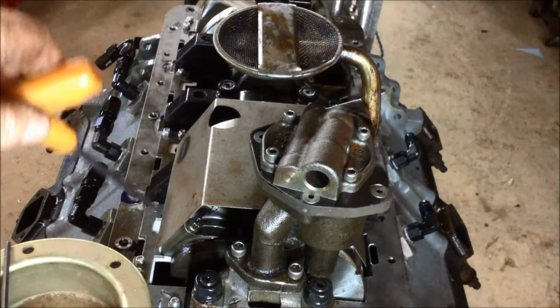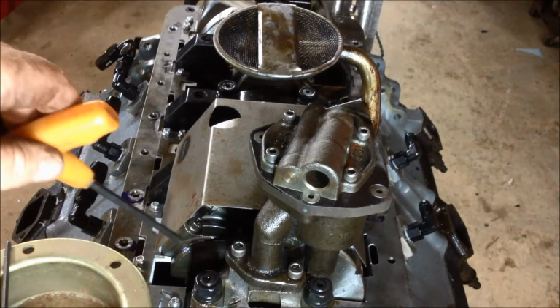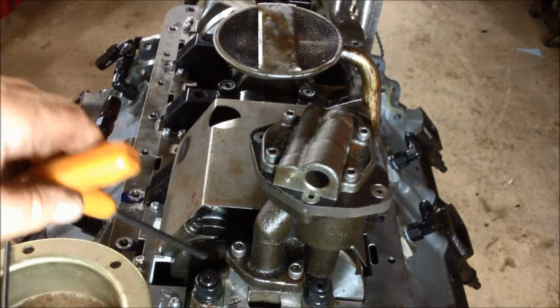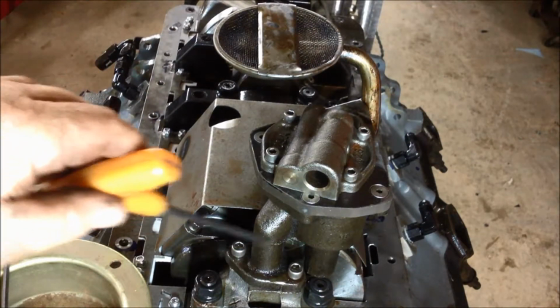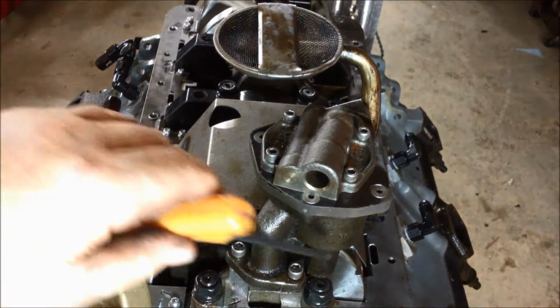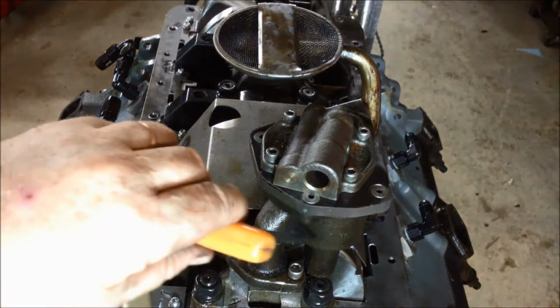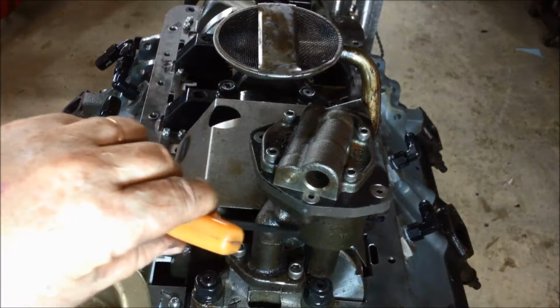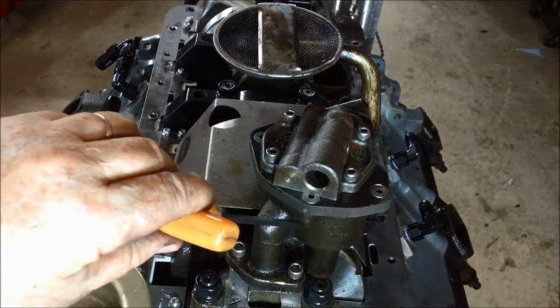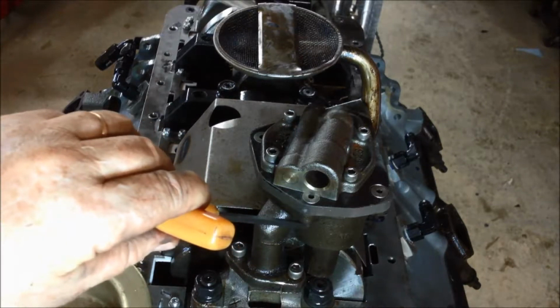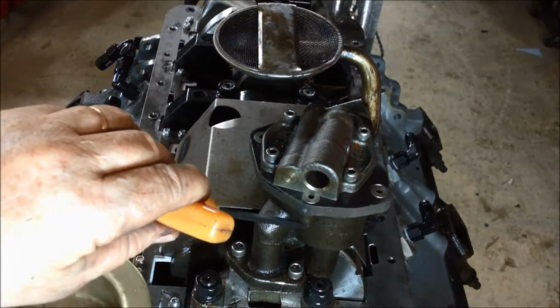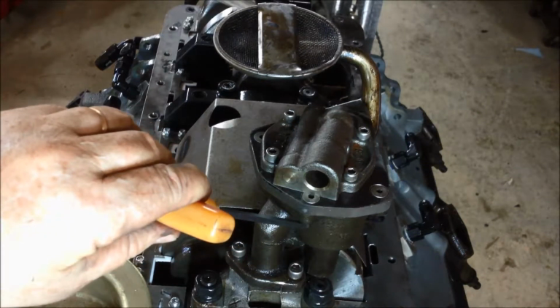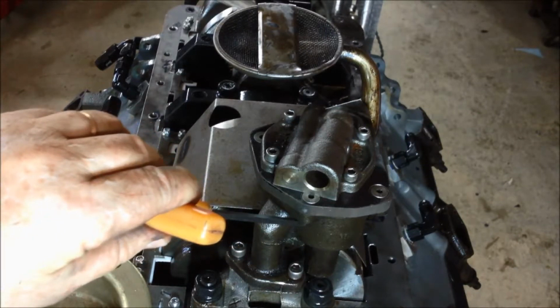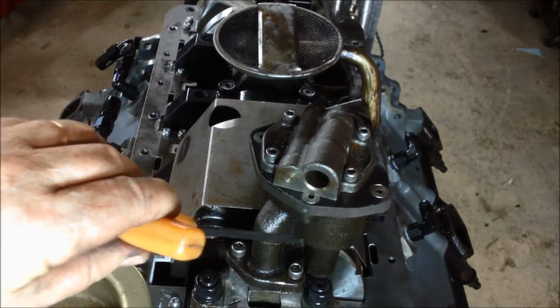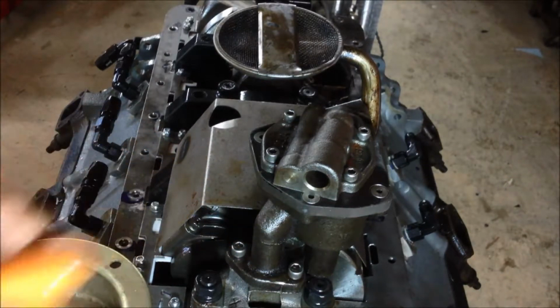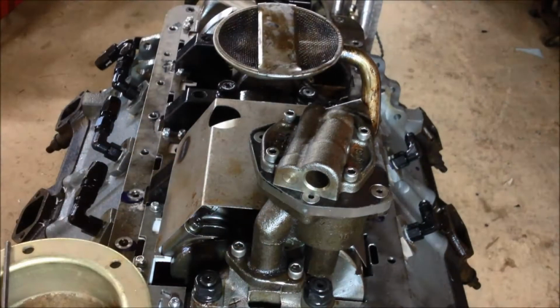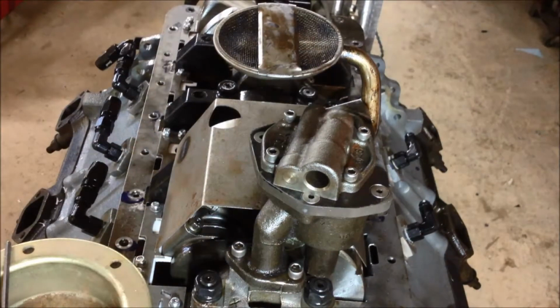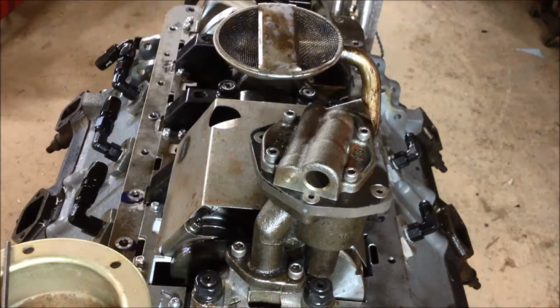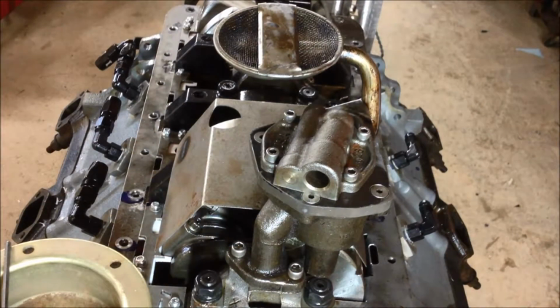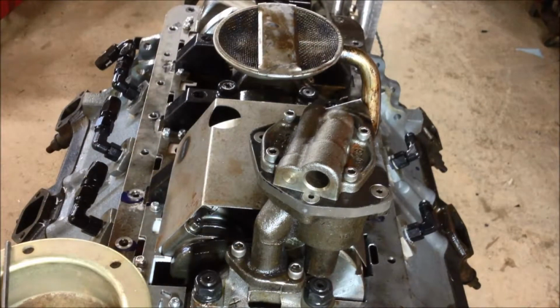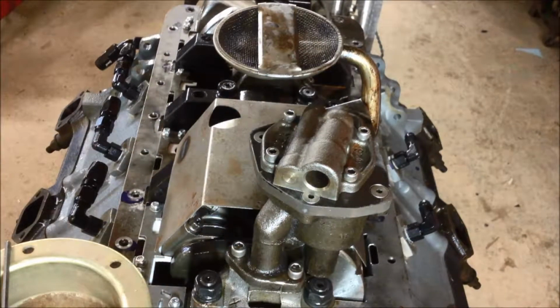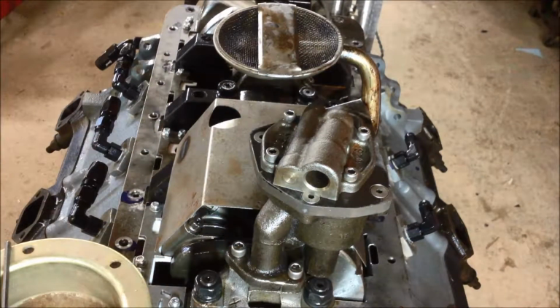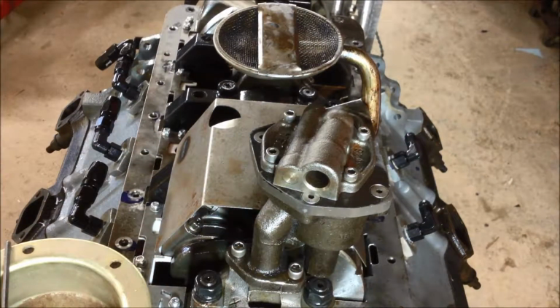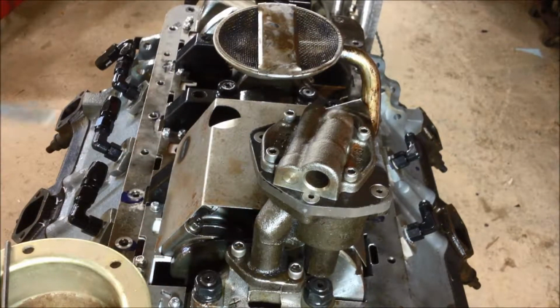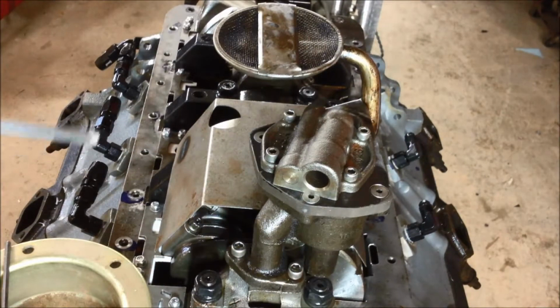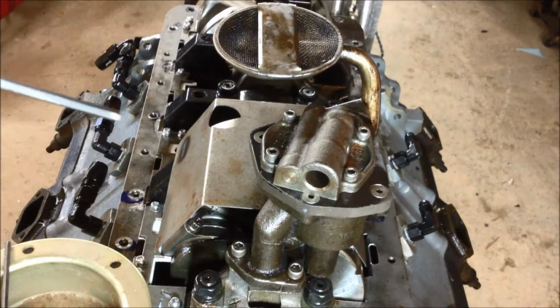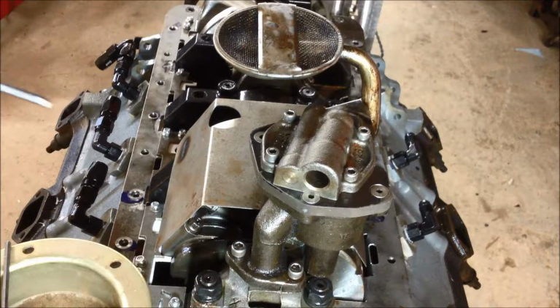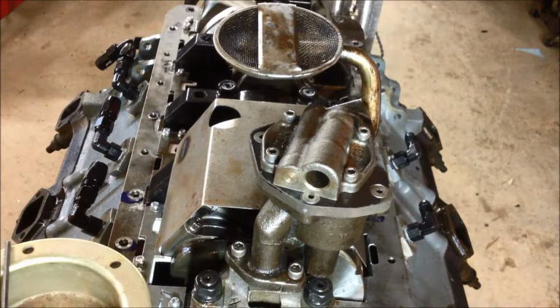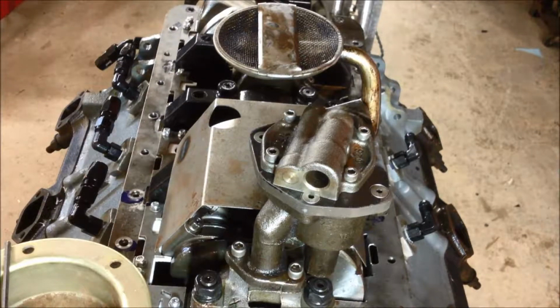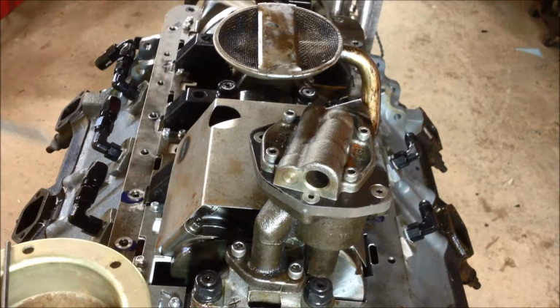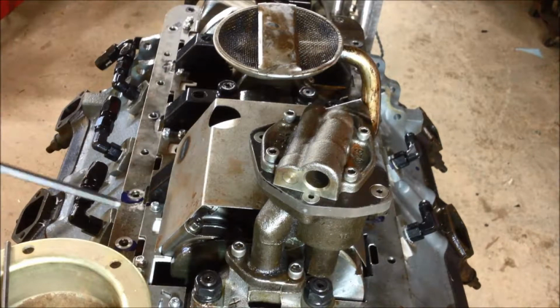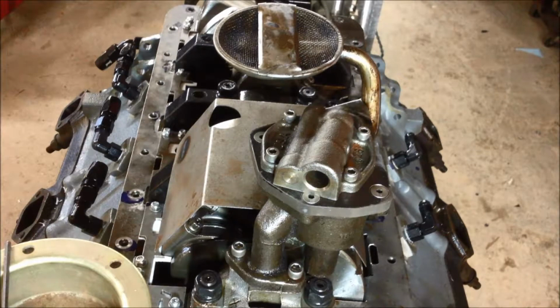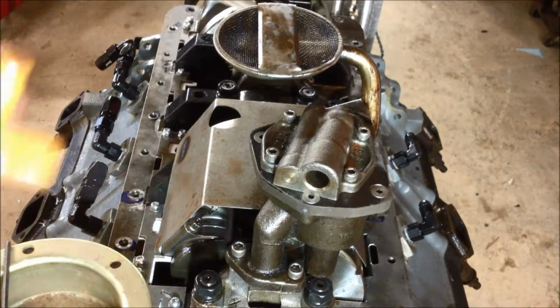Now it's on to blueprinting and setting up the oil pump. I'm doing something a little bit different — it's not new, I just copy what other people are doing, but if it's a good idea, I'm going to go ahead and do it.